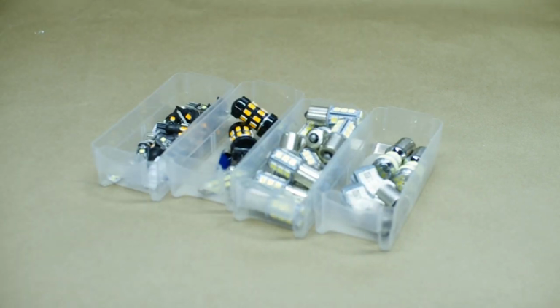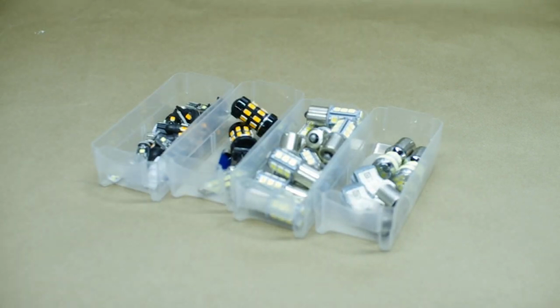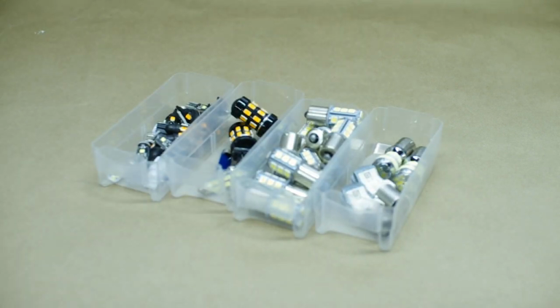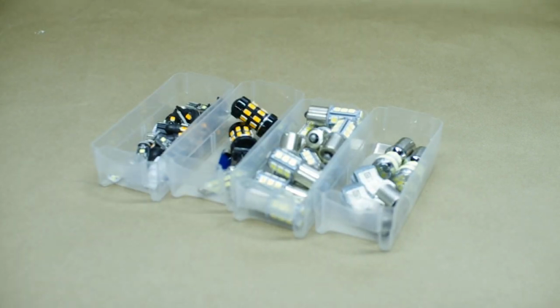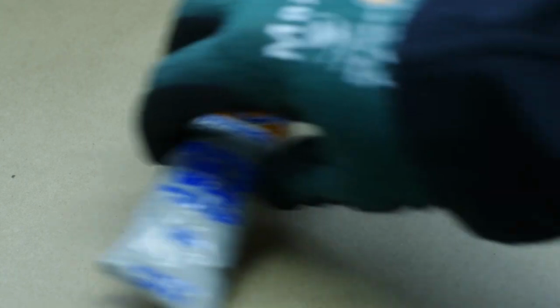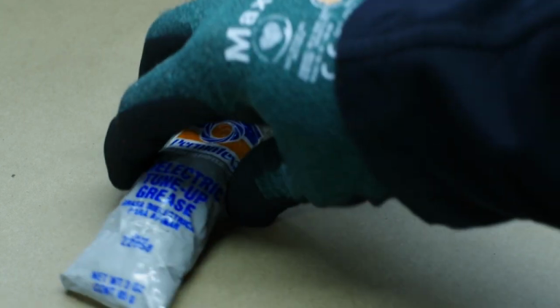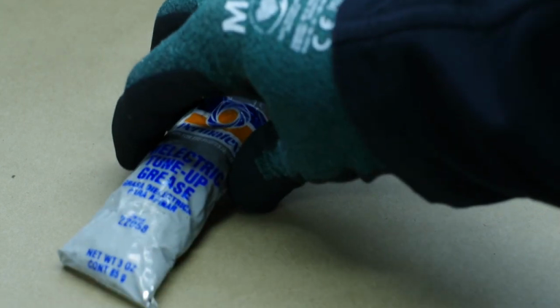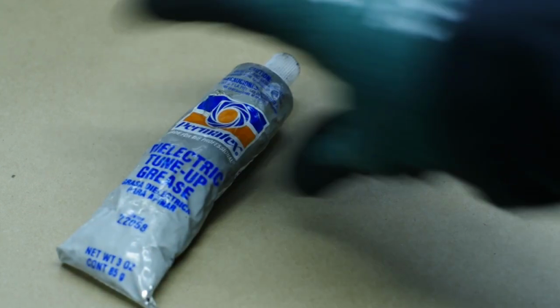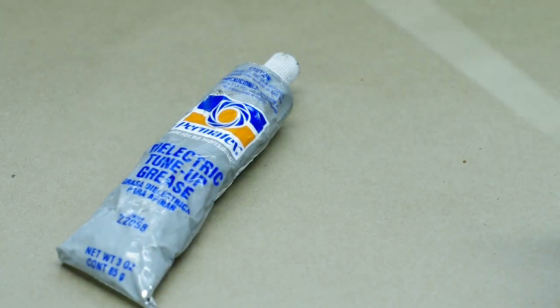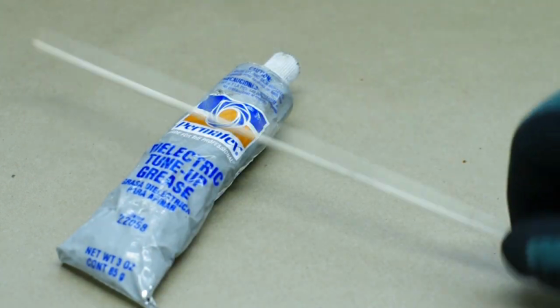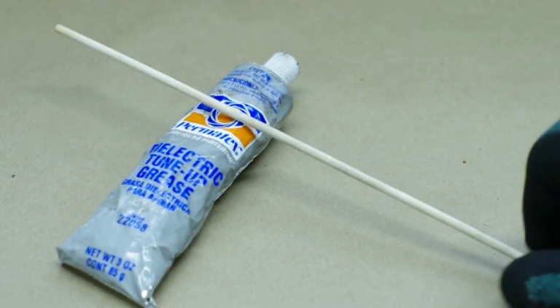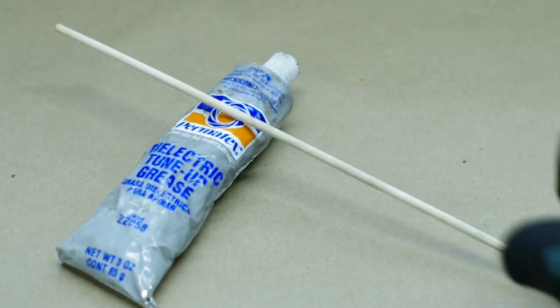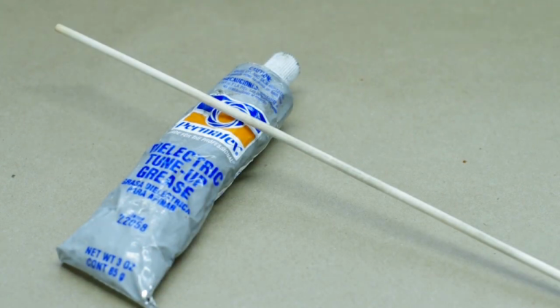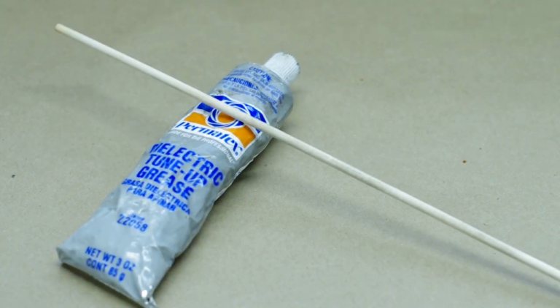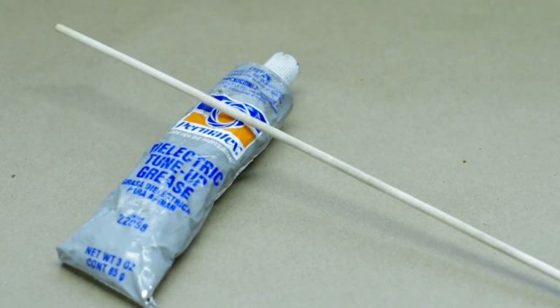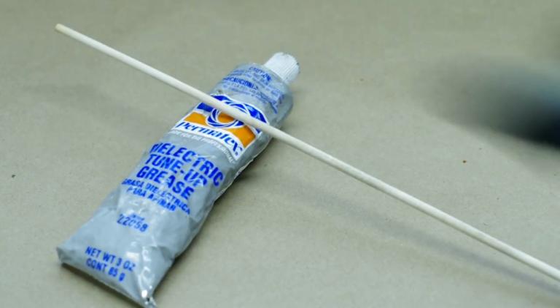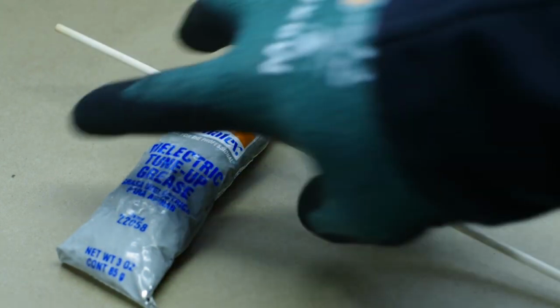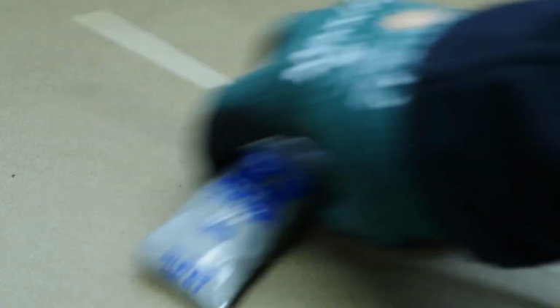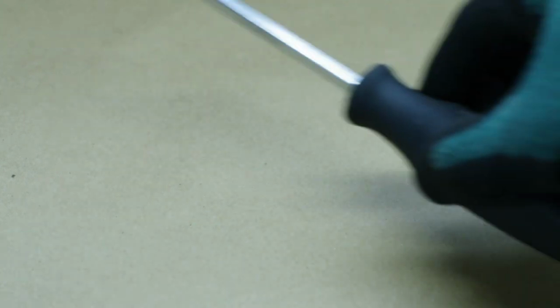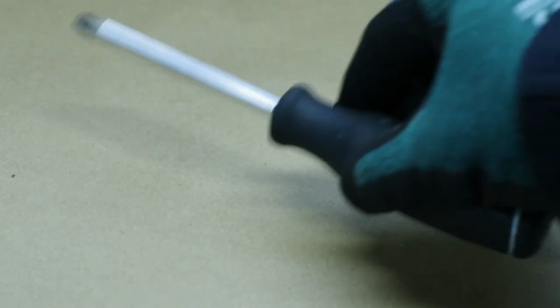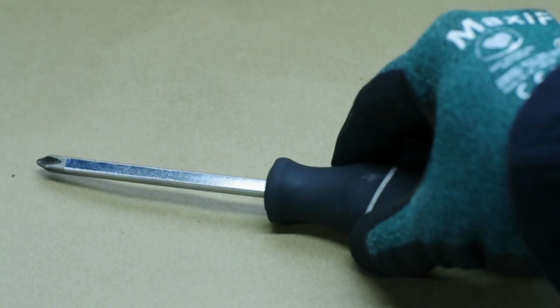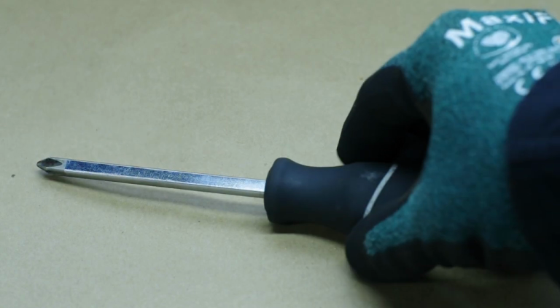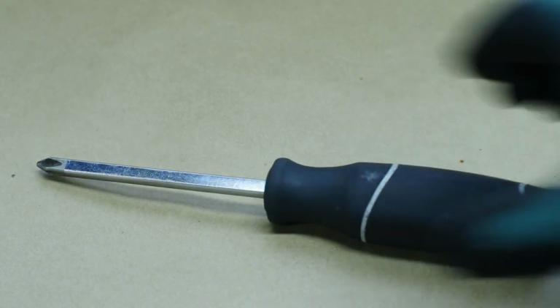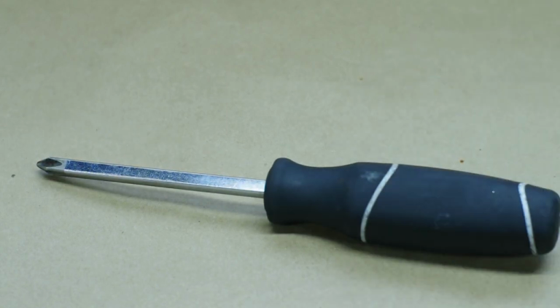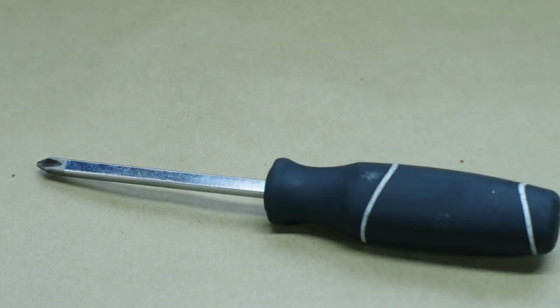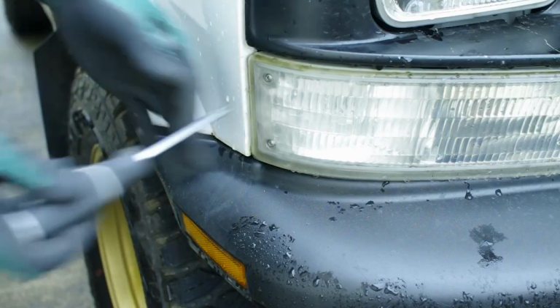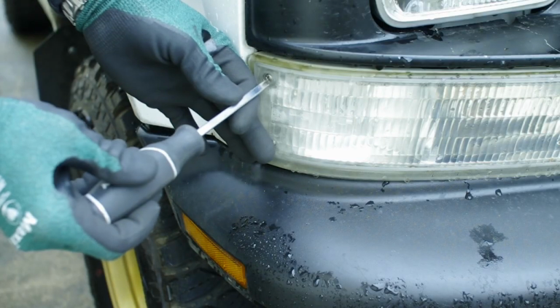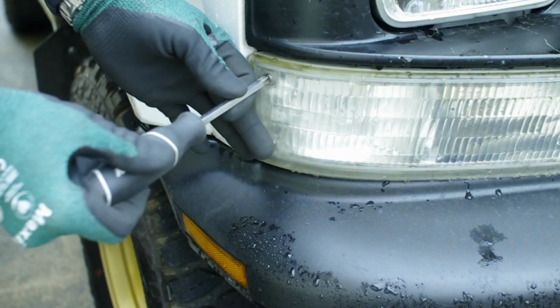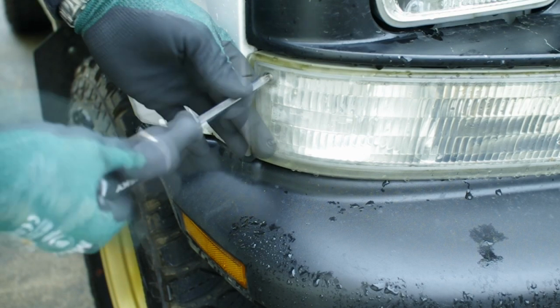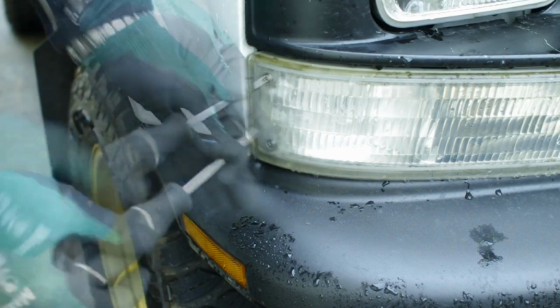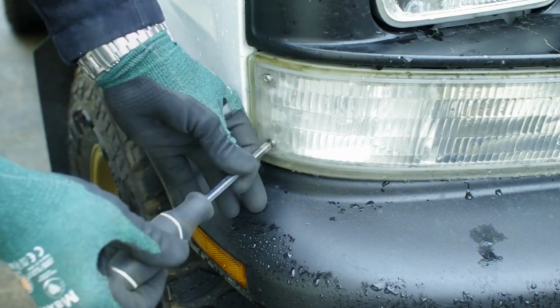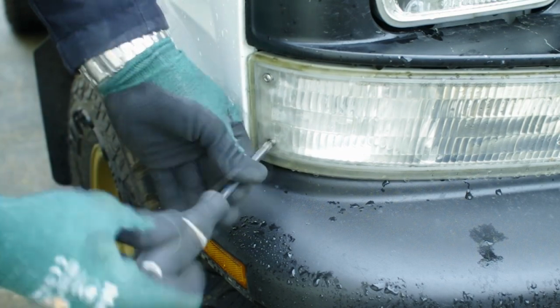Go ahead and grab some dielectric grease and a Phillips screwdriver. Unscrew the two screws that hold in the corner light.